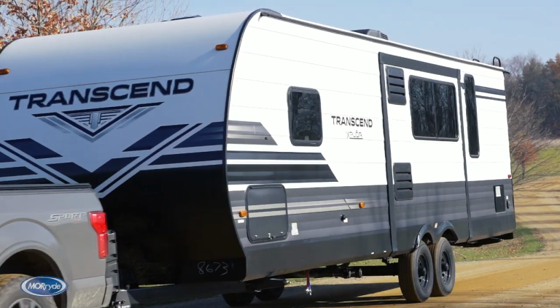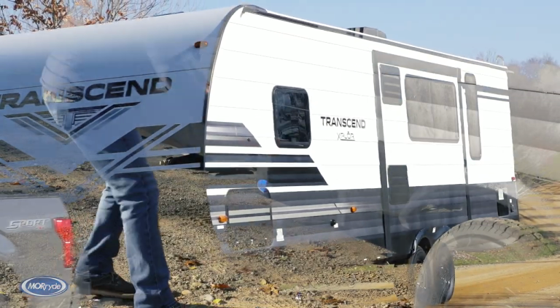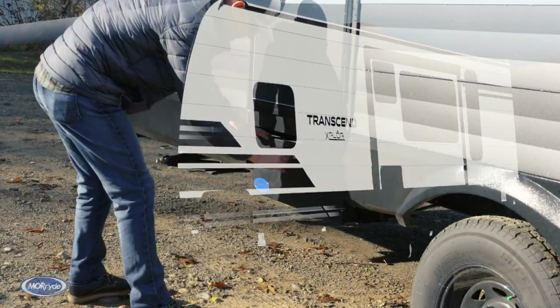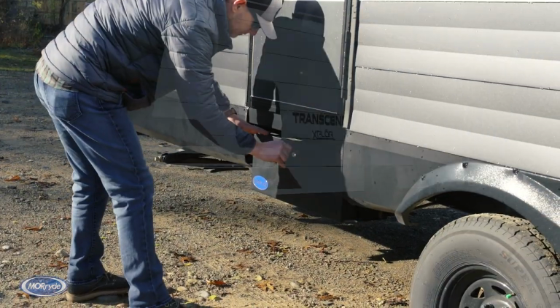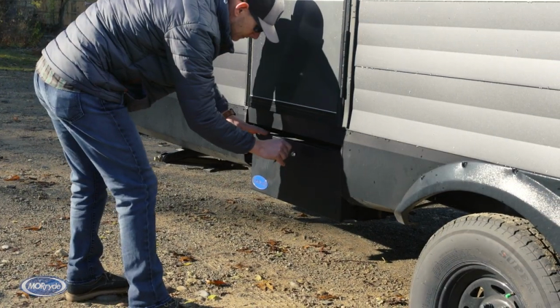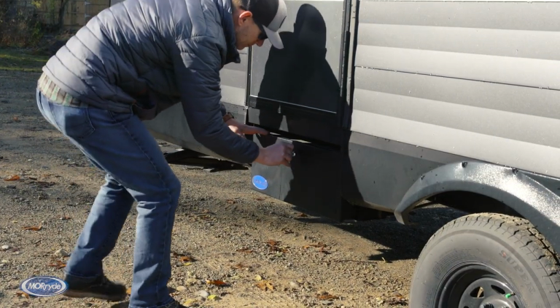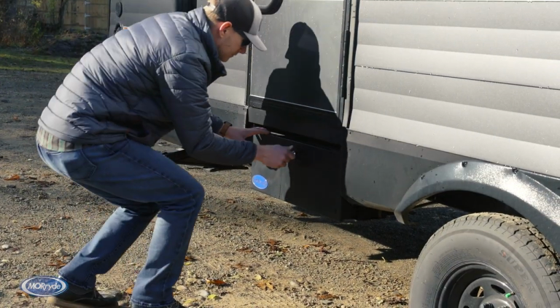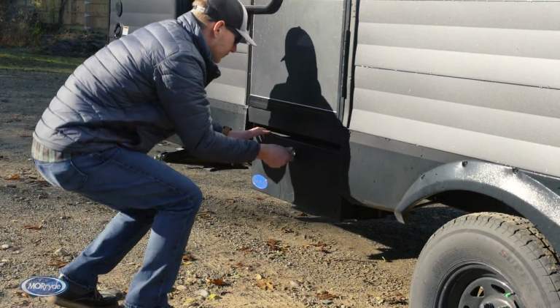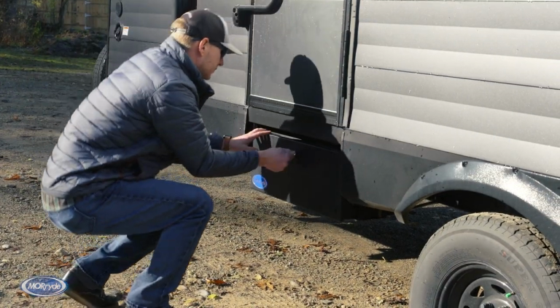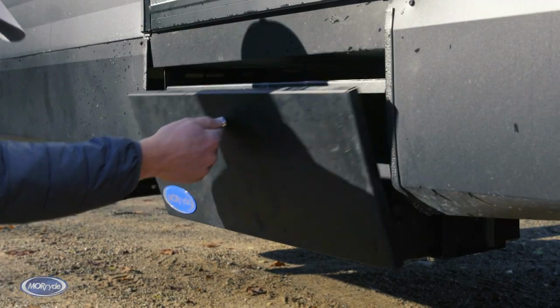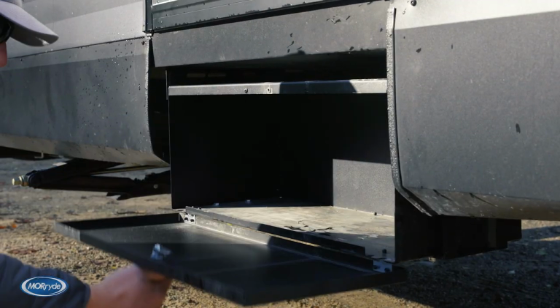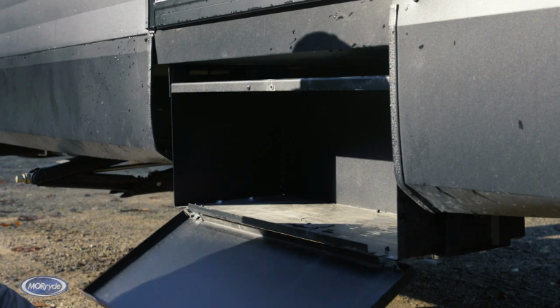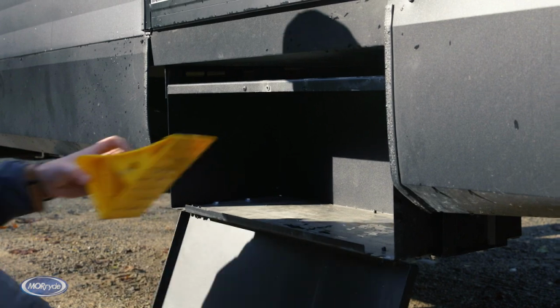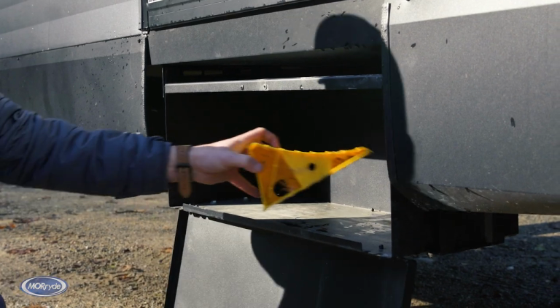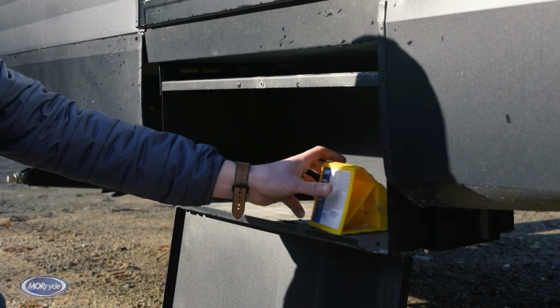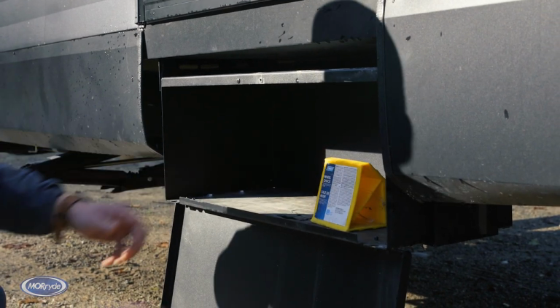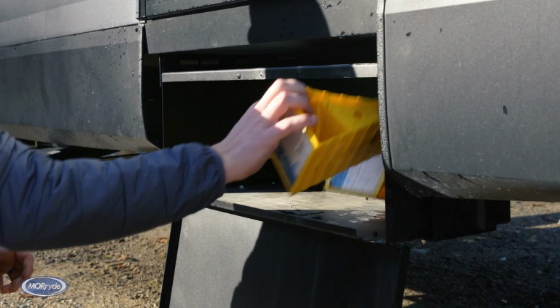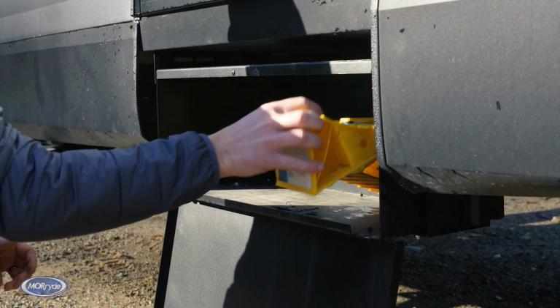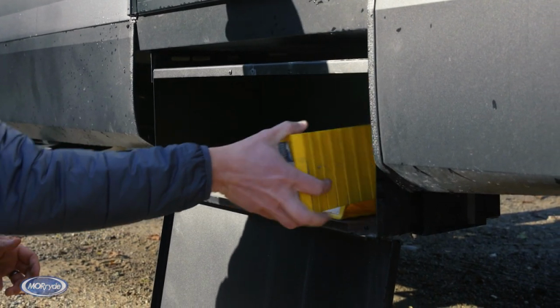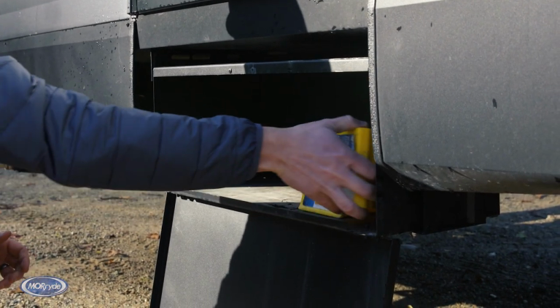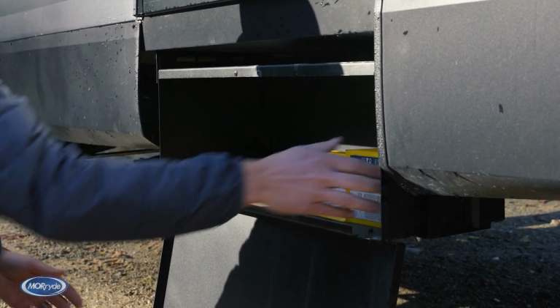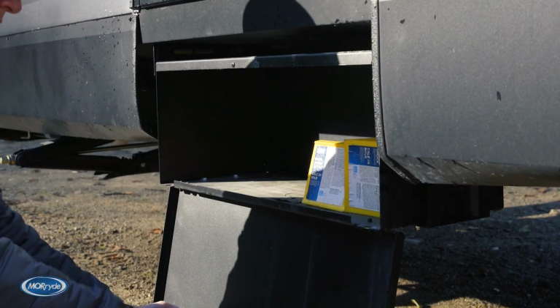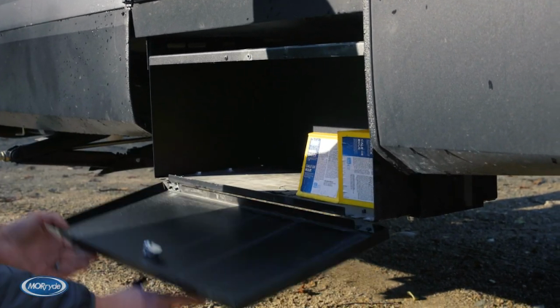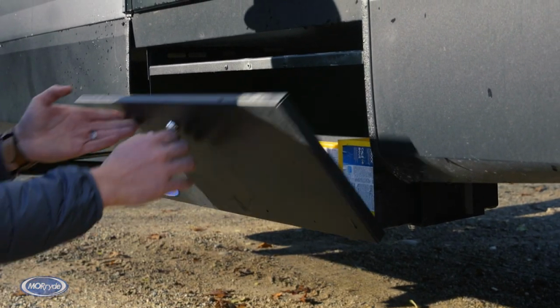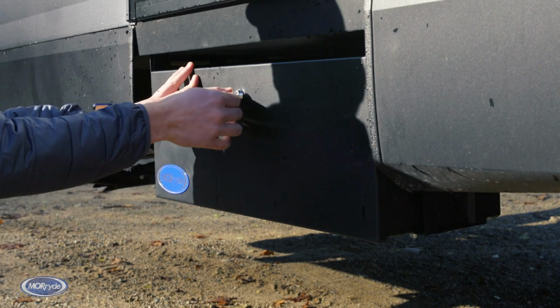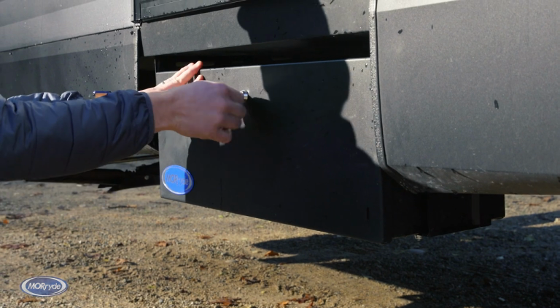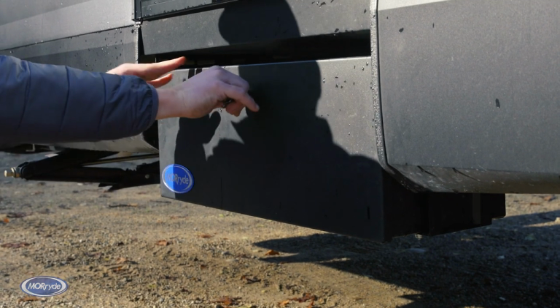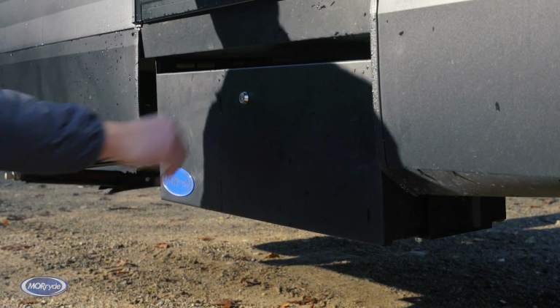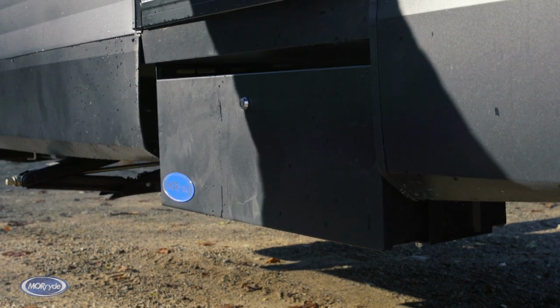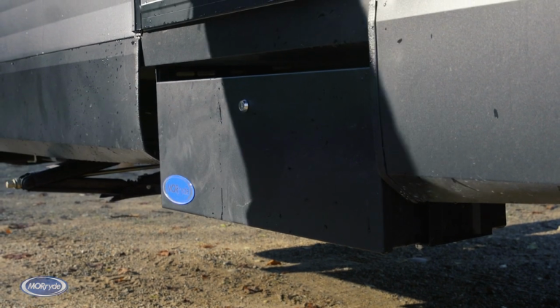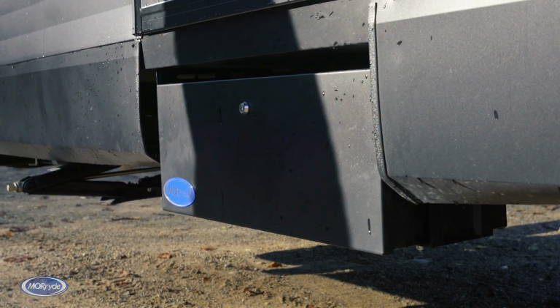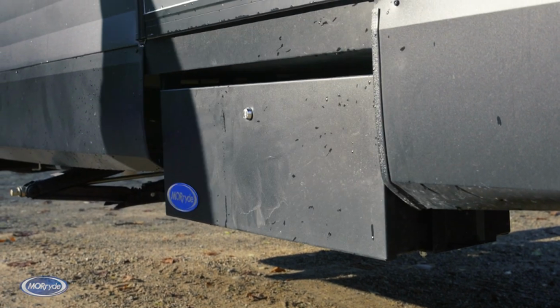RVing families need more storage, and this Transcend is getting it with the More Ride storage box. It's perfect for kids' toys, pet items, wheel chocks, tools, dirty towels, and such that every RVer carries.